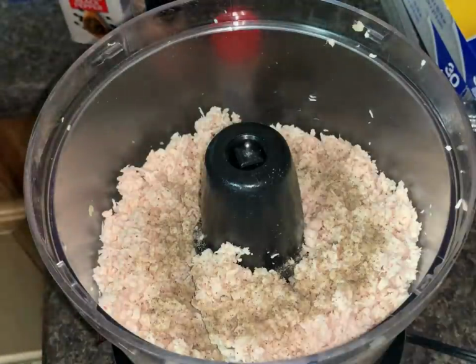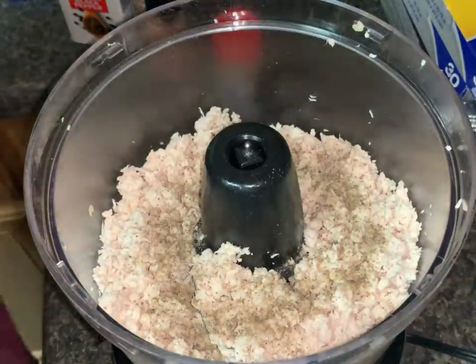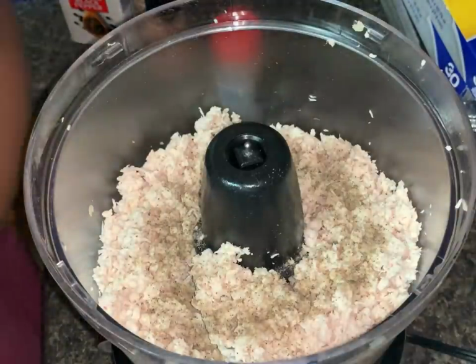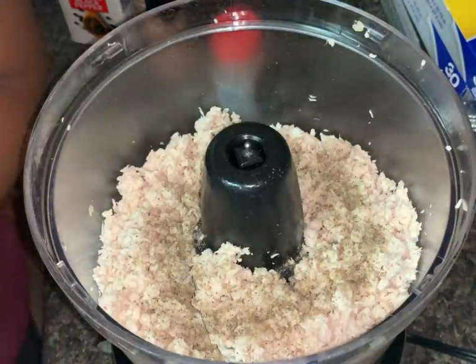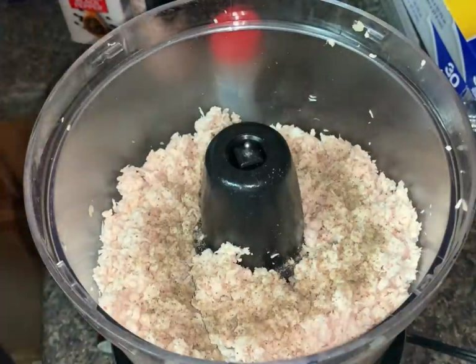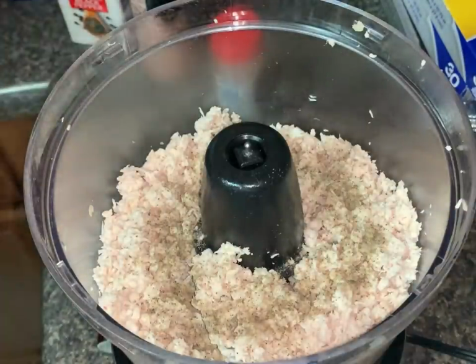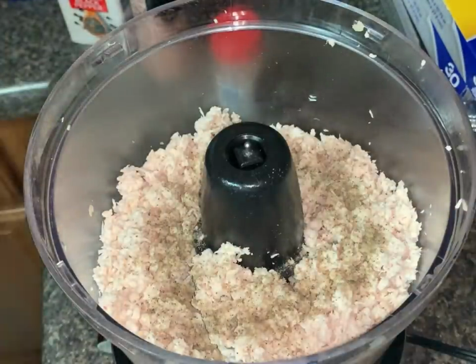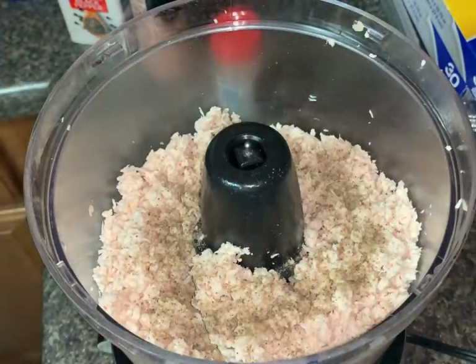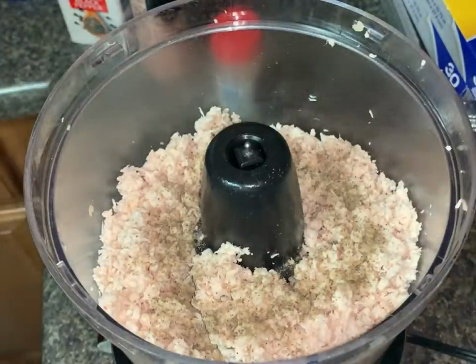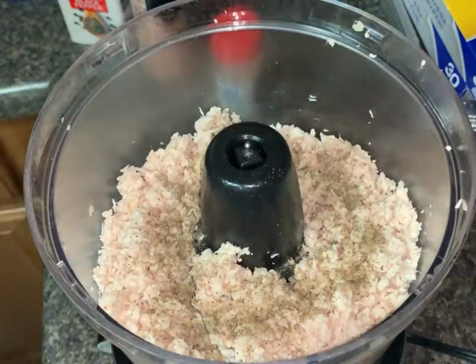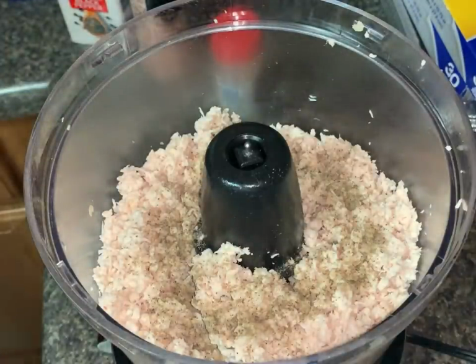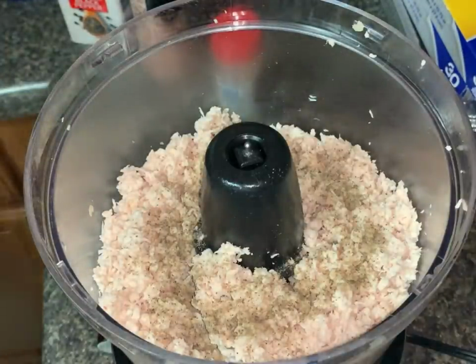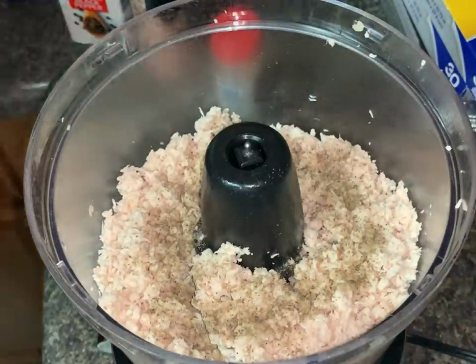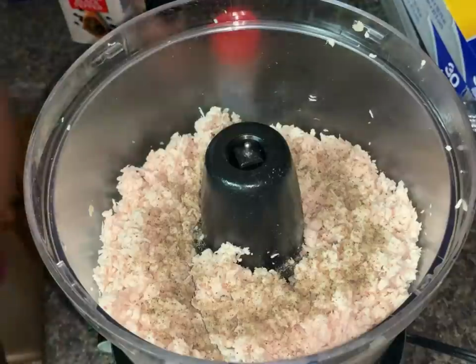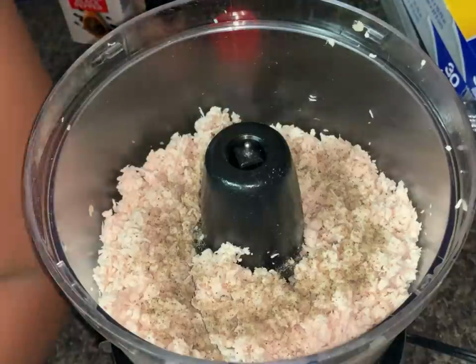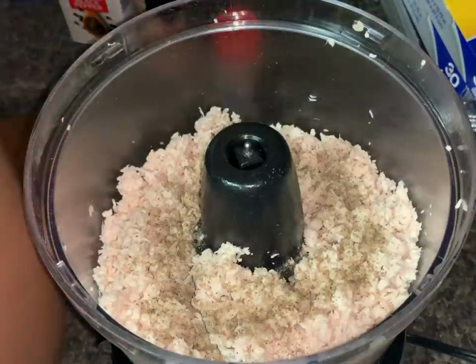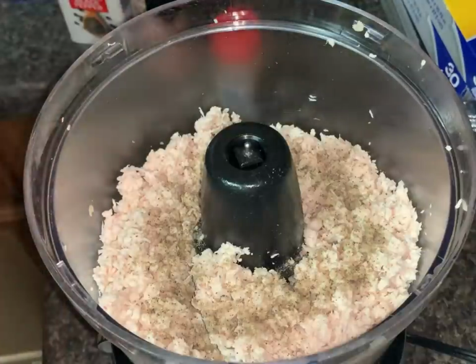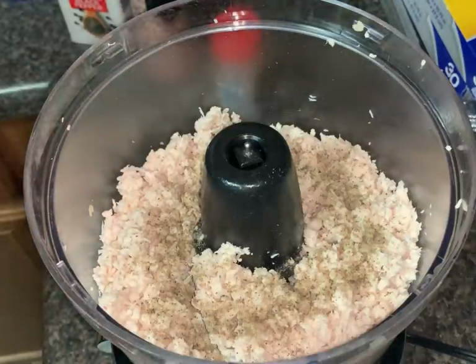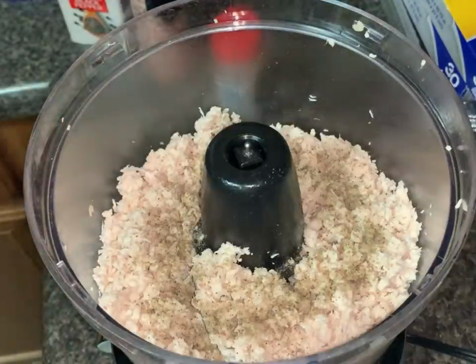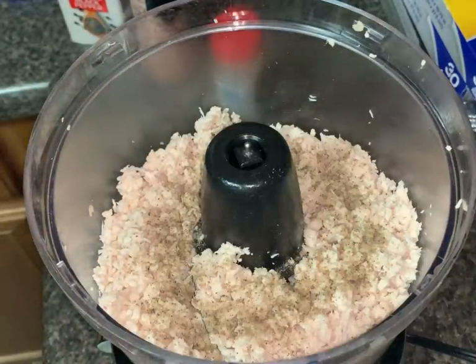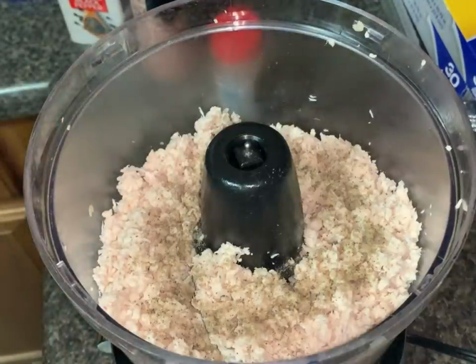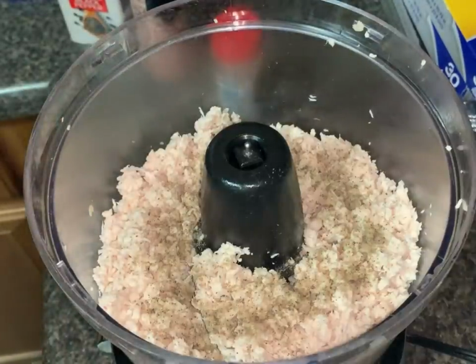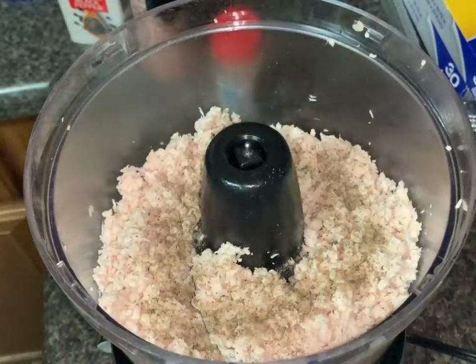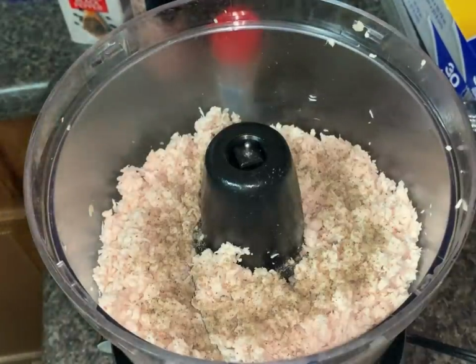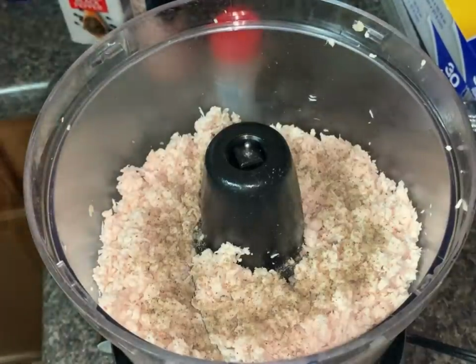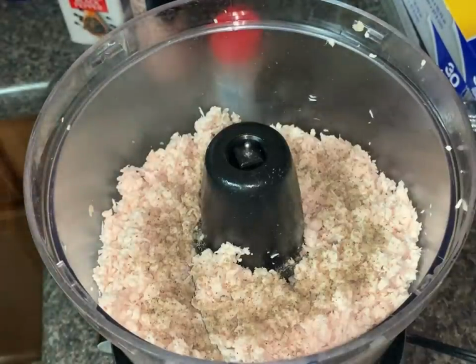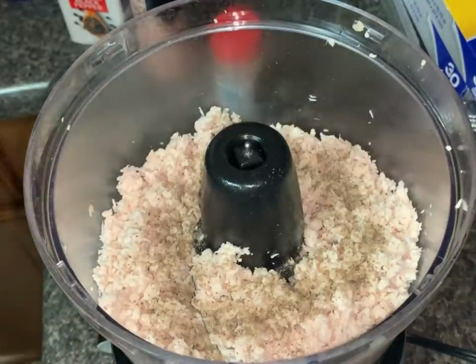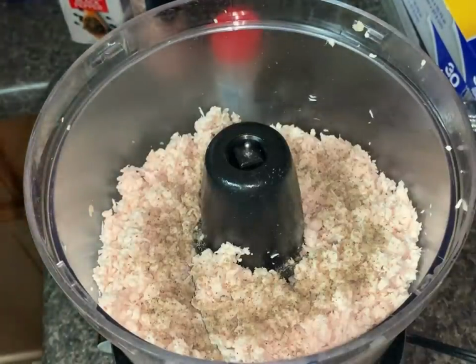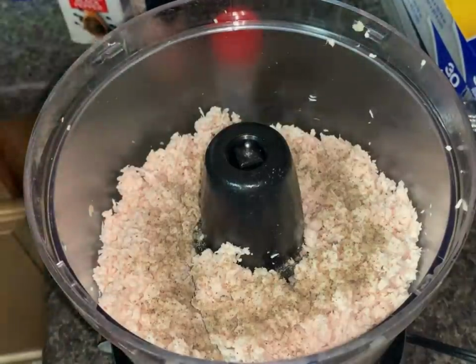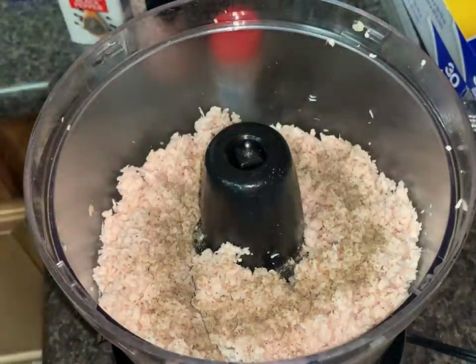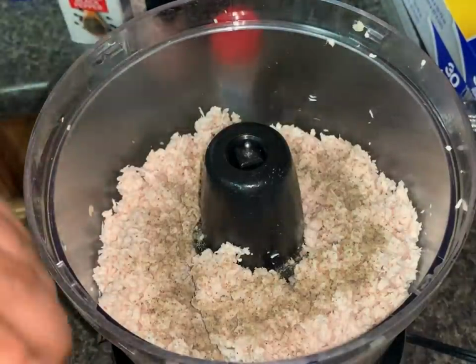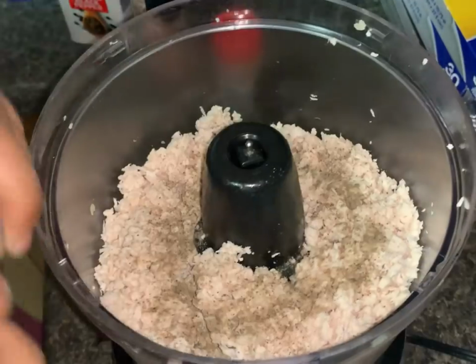We only do about a tablespoon of that. How much of — oh, just dump all this in. Okay, we'll just dump all this in.